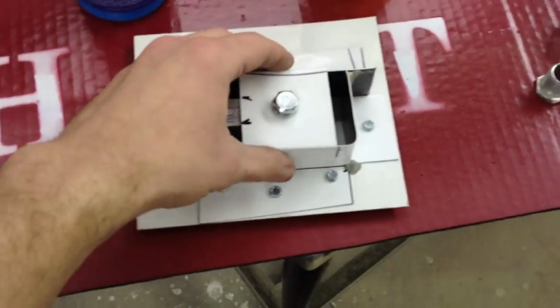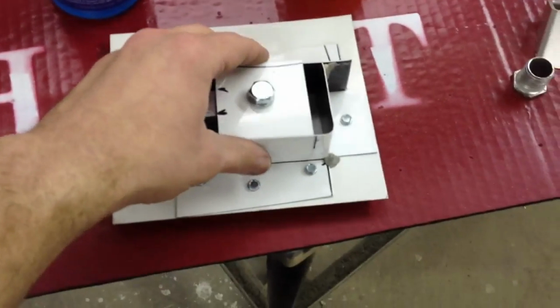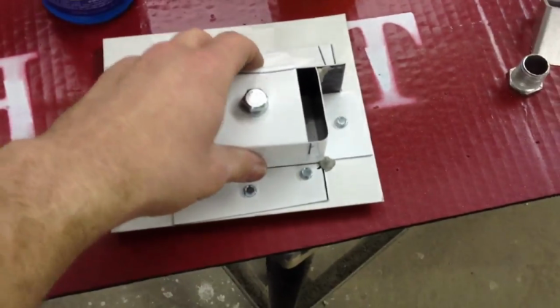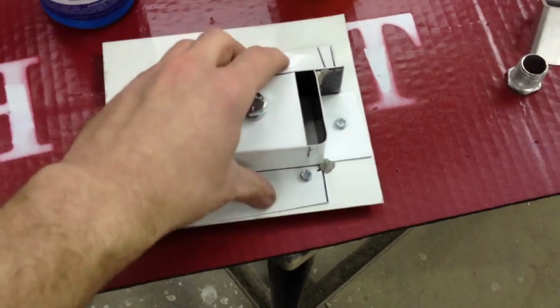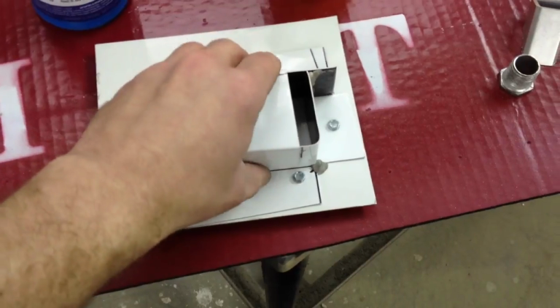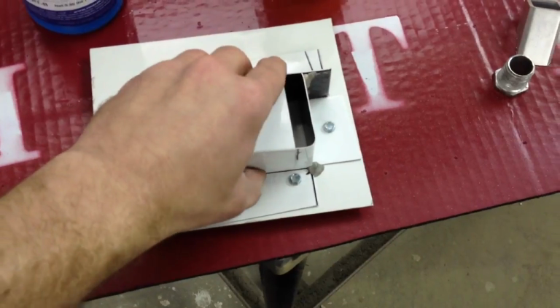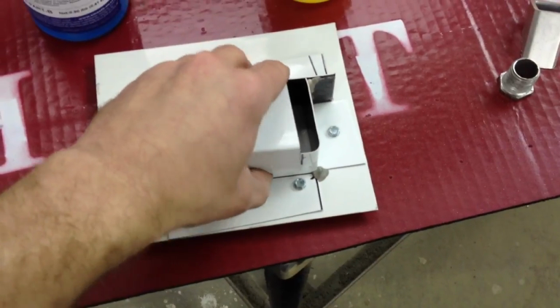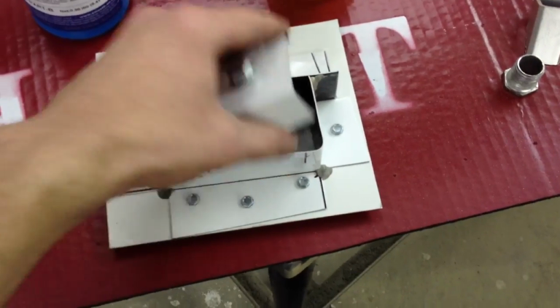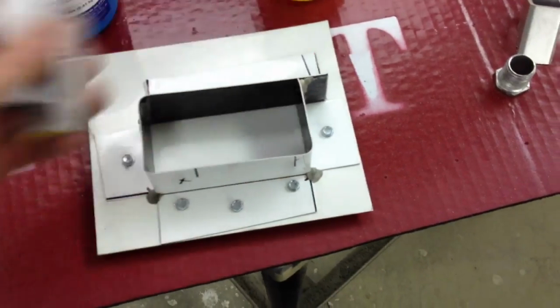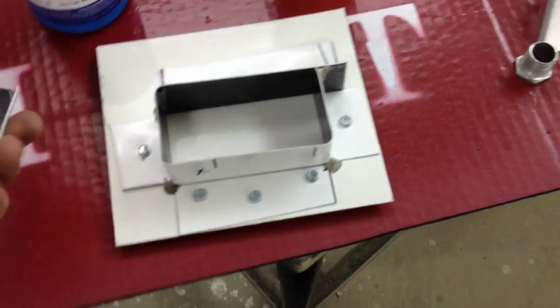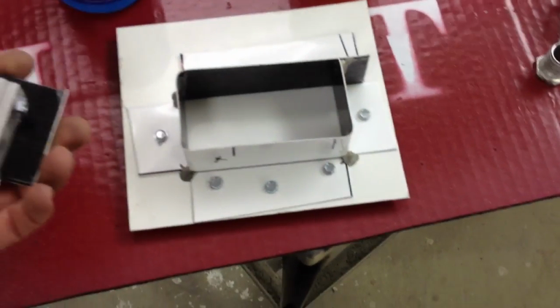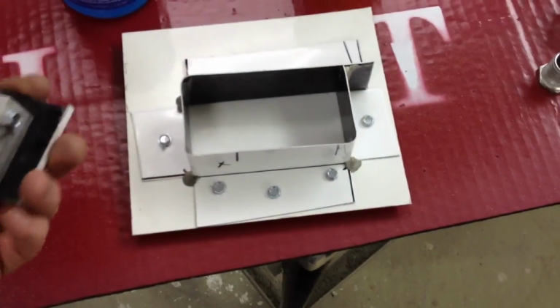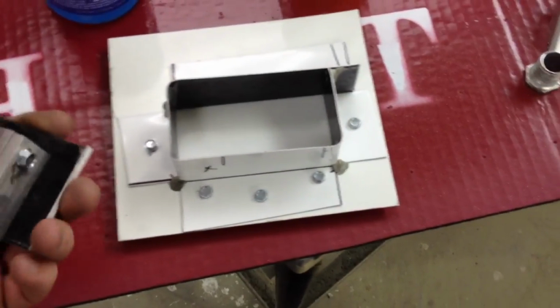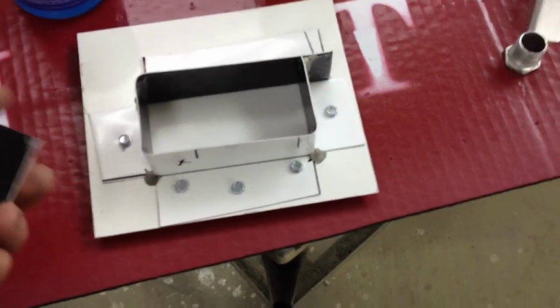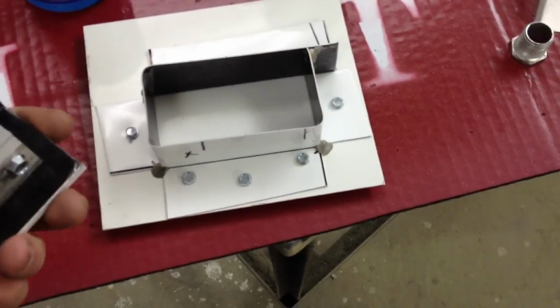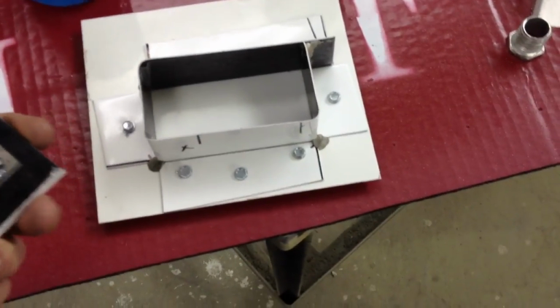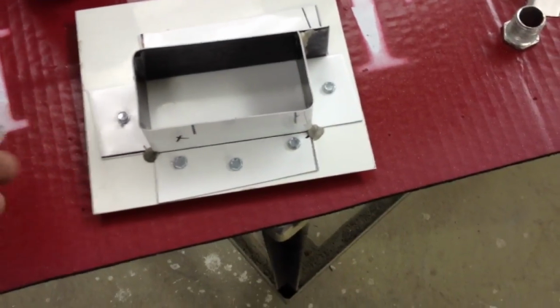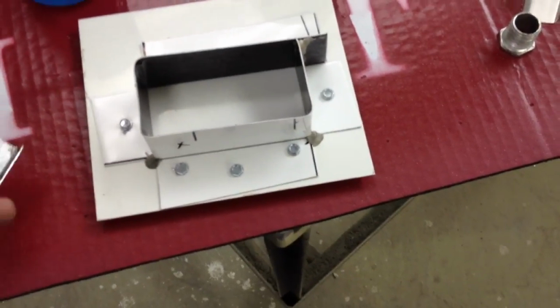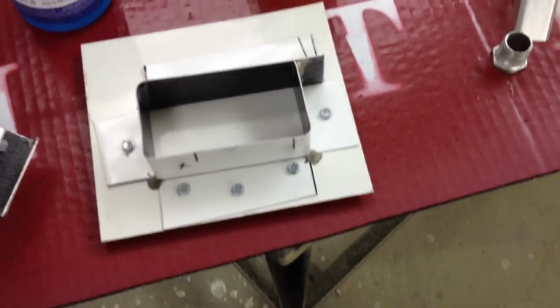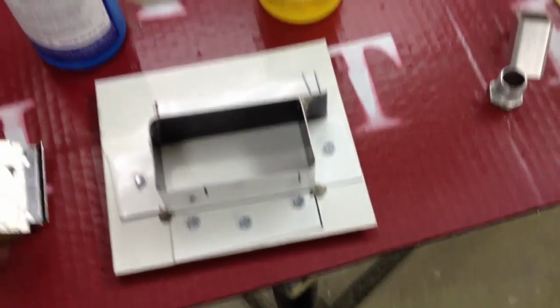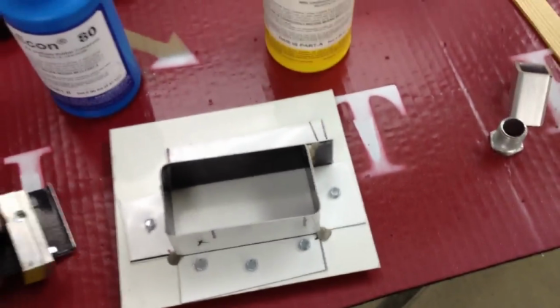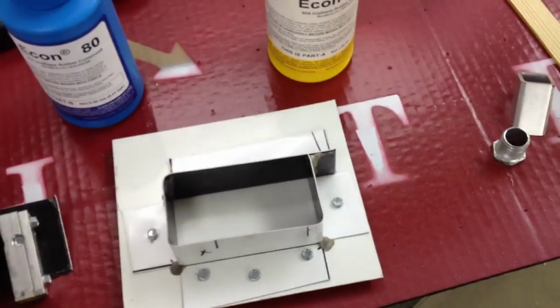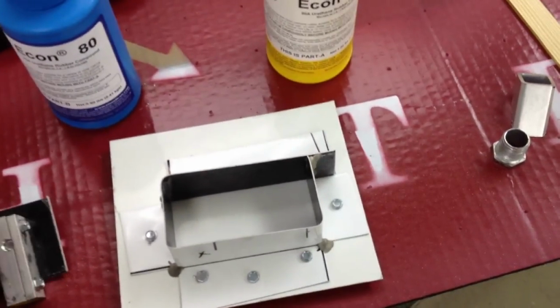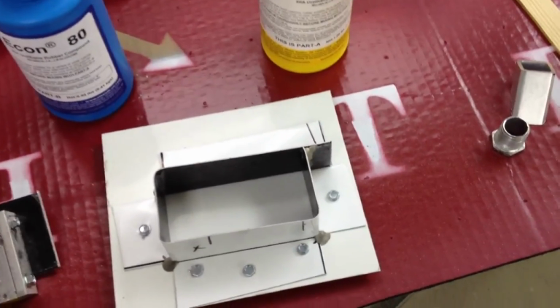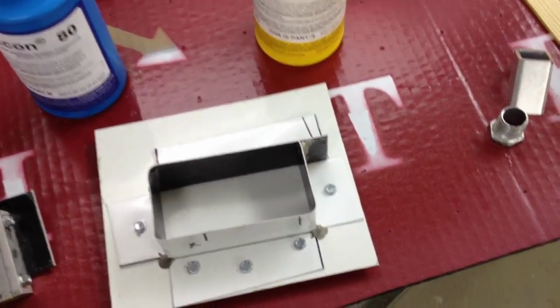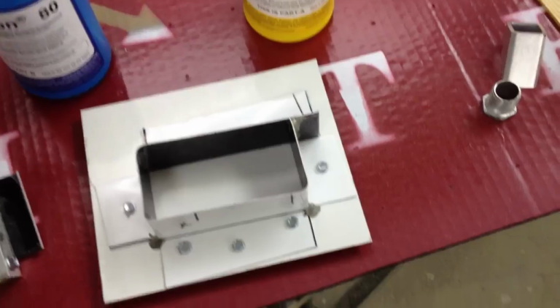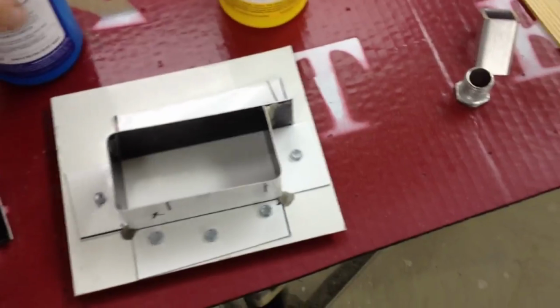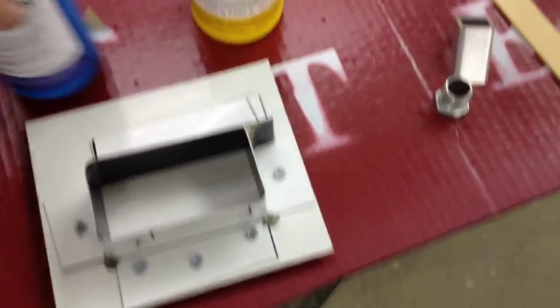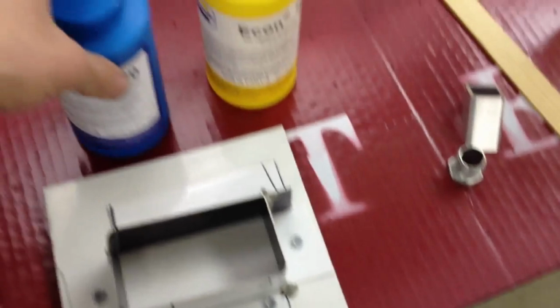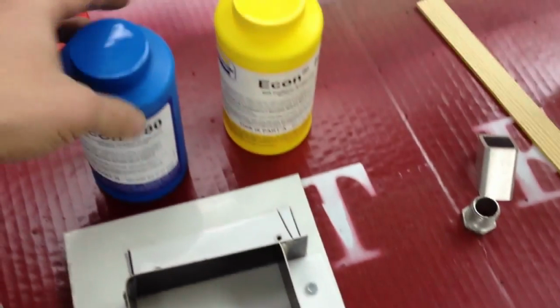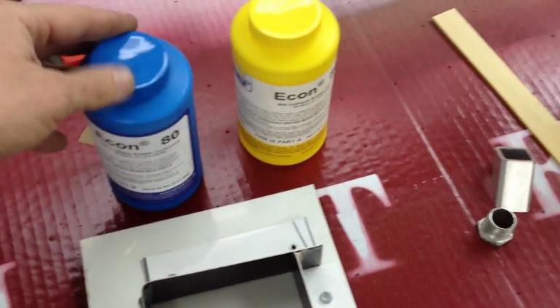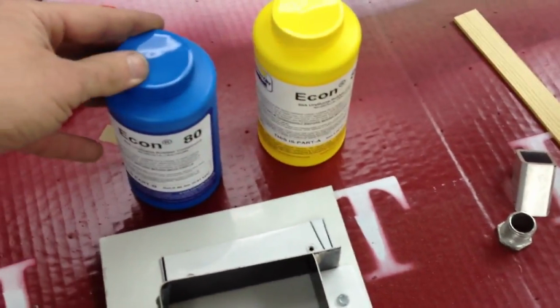First off, I have a very similar design overall to what Jack has, but instead of casting it in a hard resin, I'm going to use a urethane rubber.